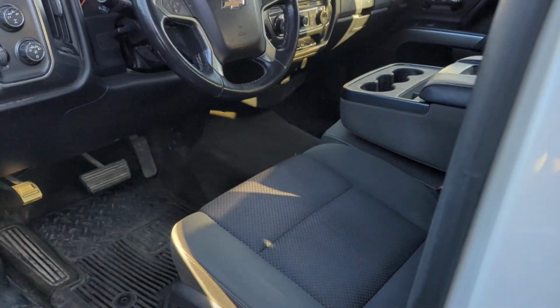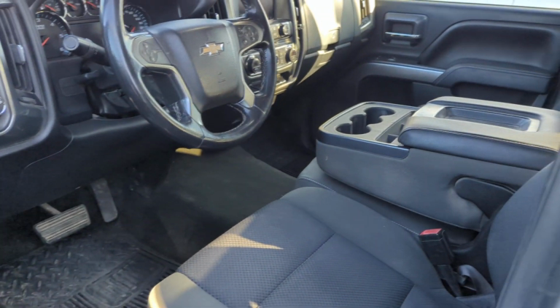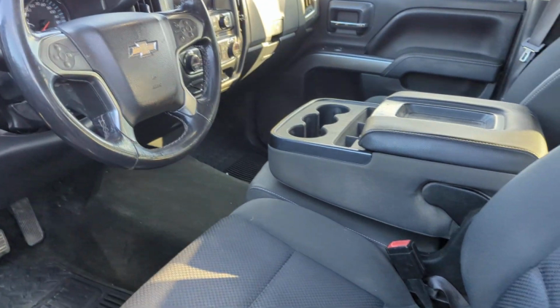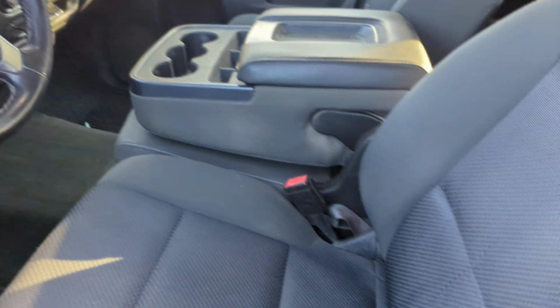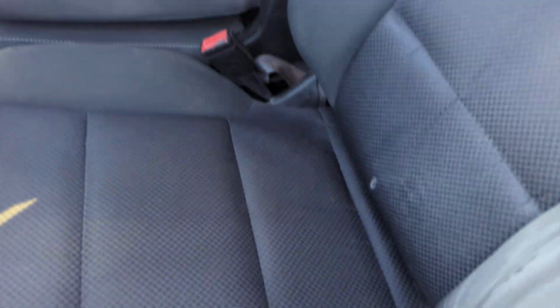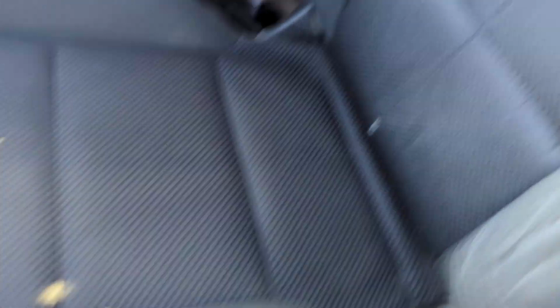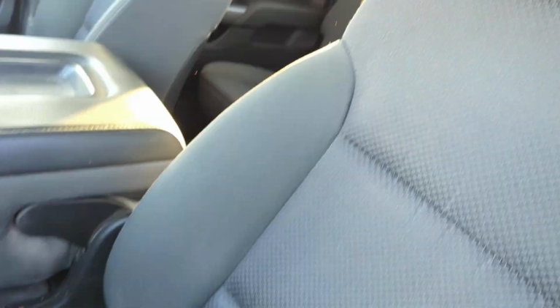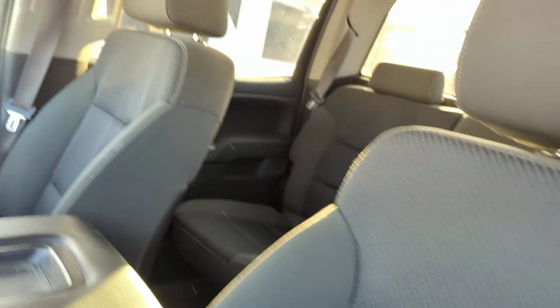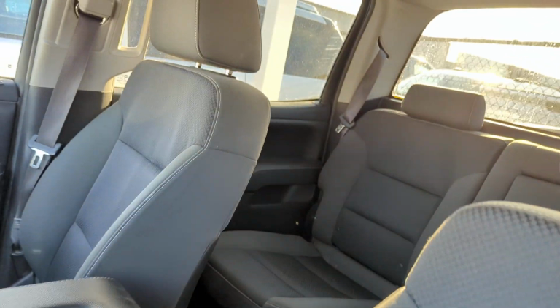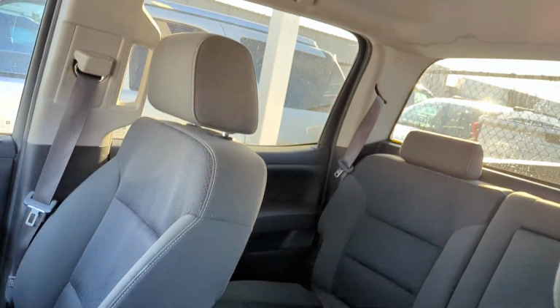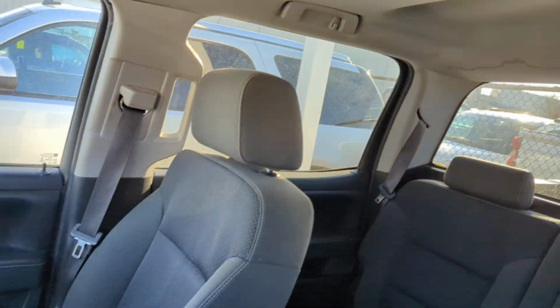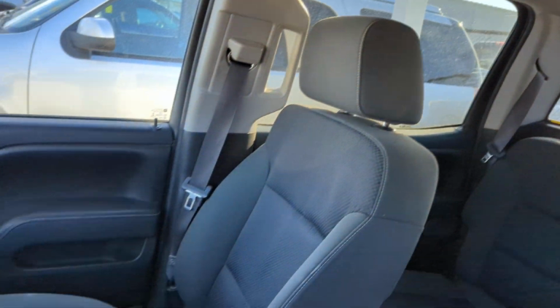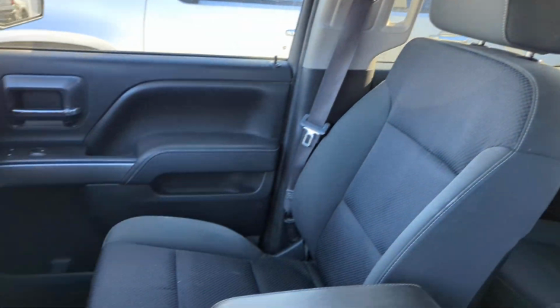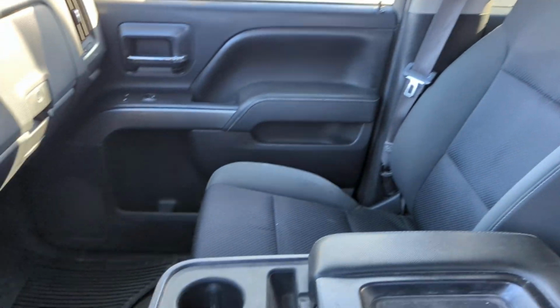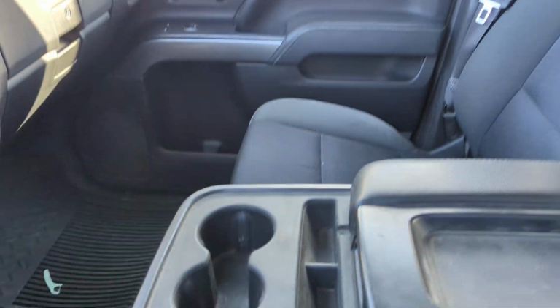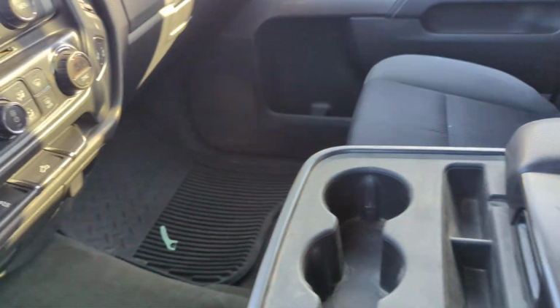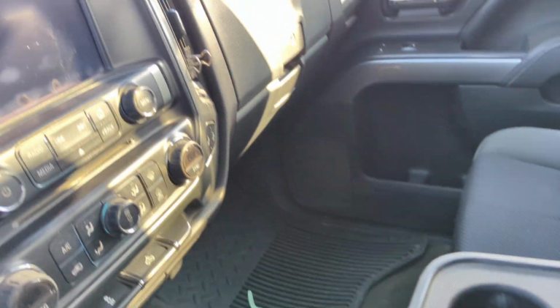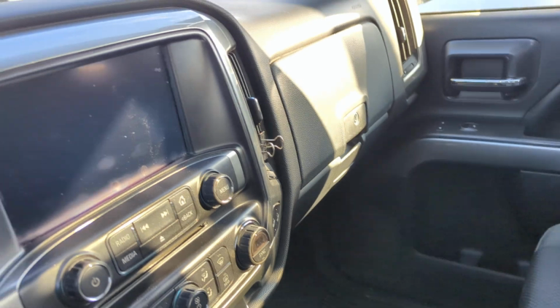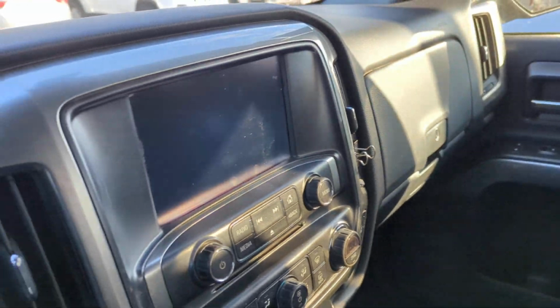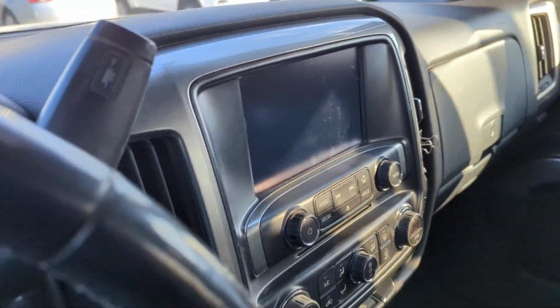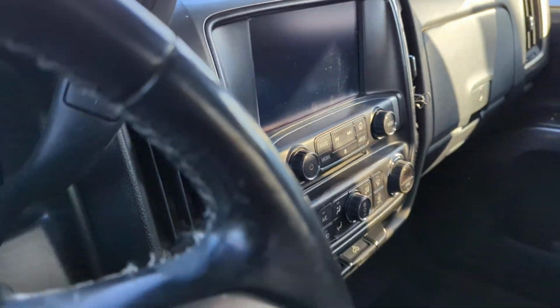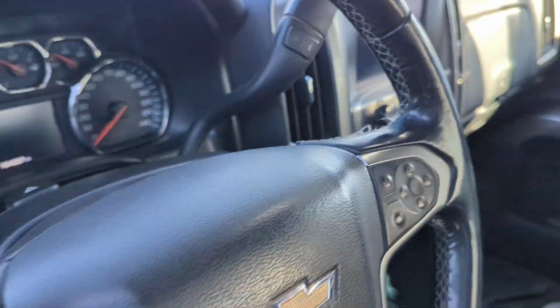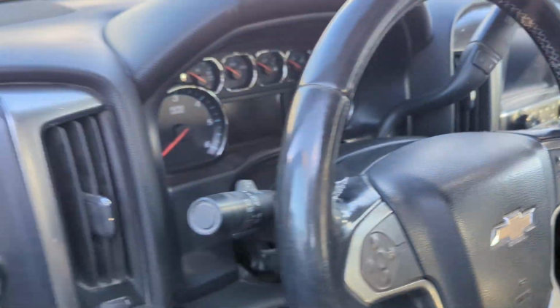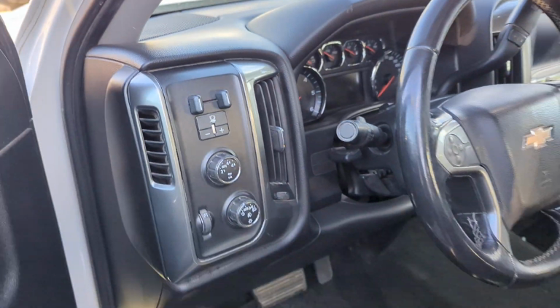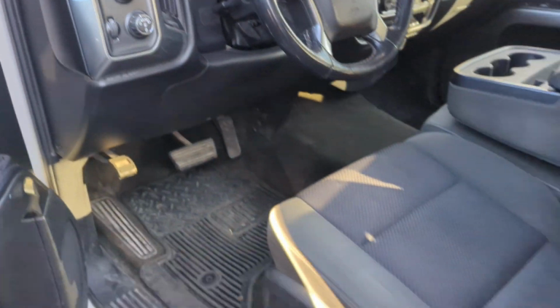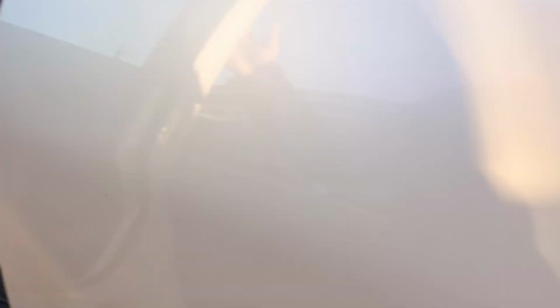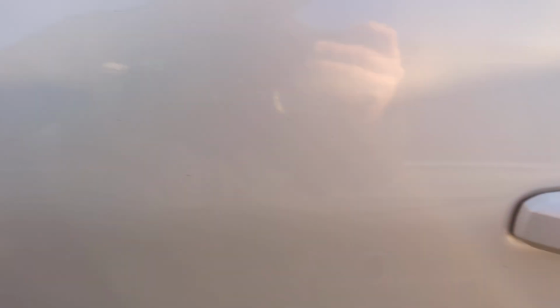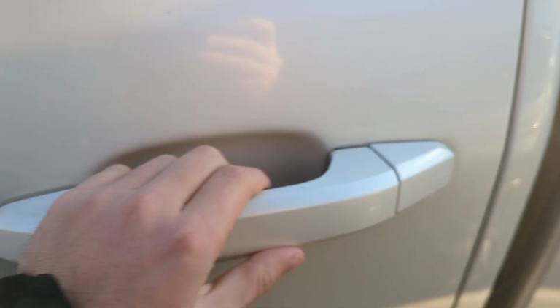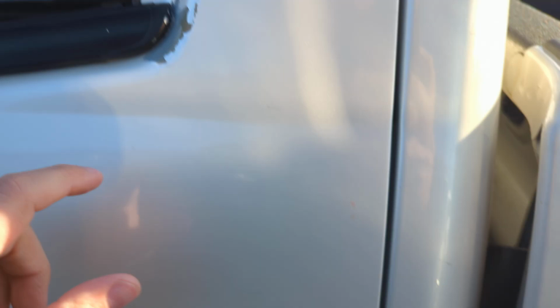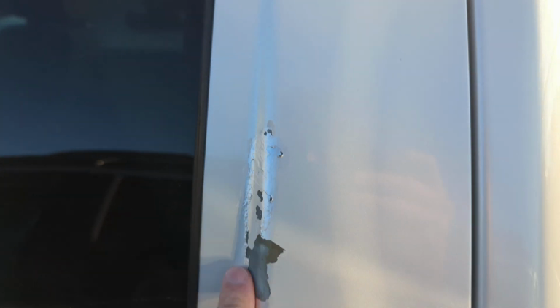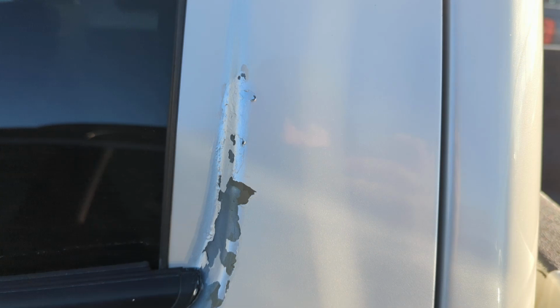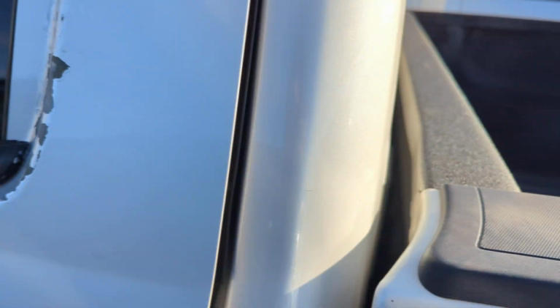Just go ahead and take a peek at the inside. So despite having 184,000 miles, the interior is actually in really good shape. Seats look good. There's no smoke smell, no real weird smells in here. There's this paint right here as well.